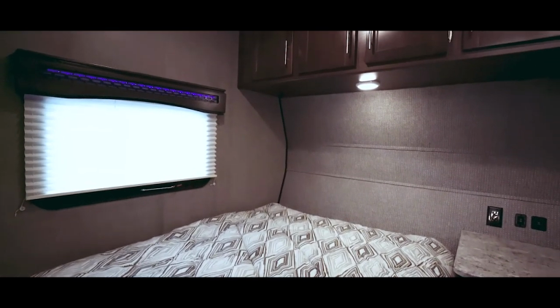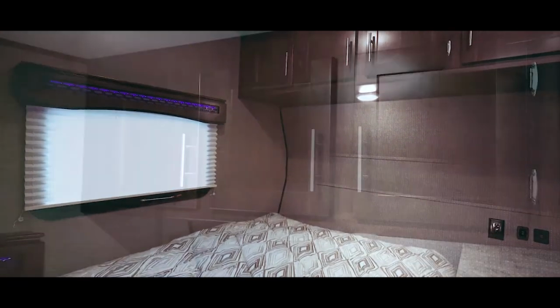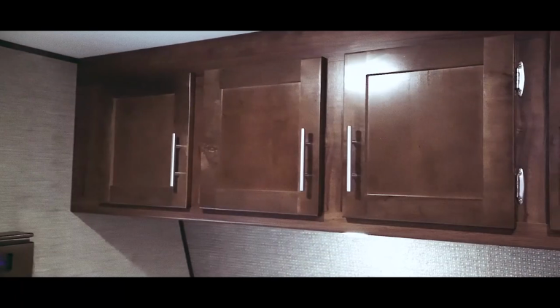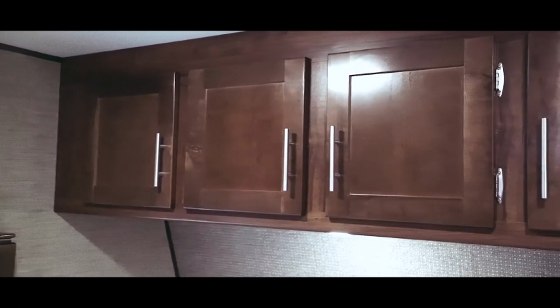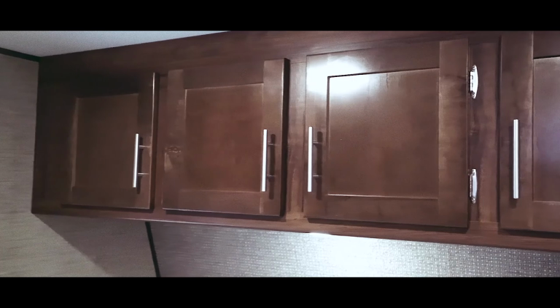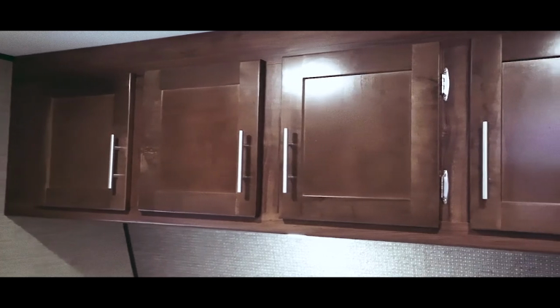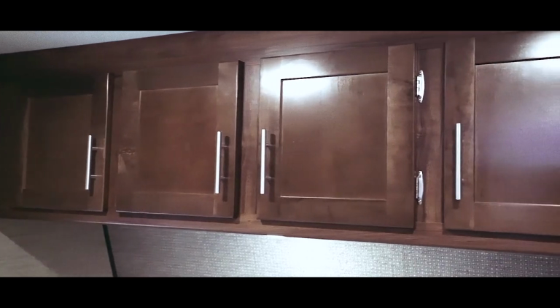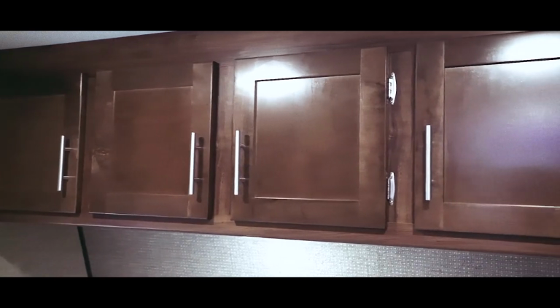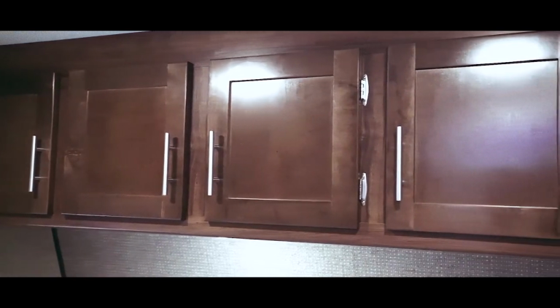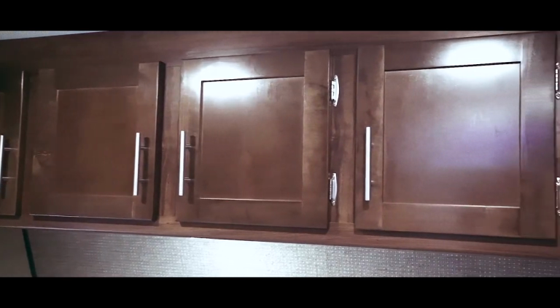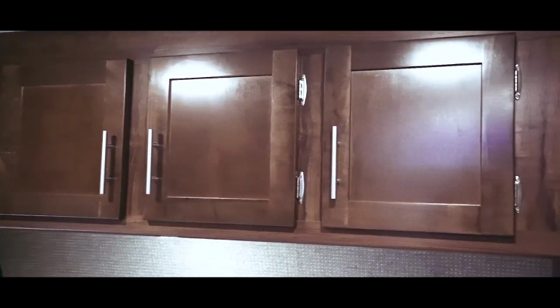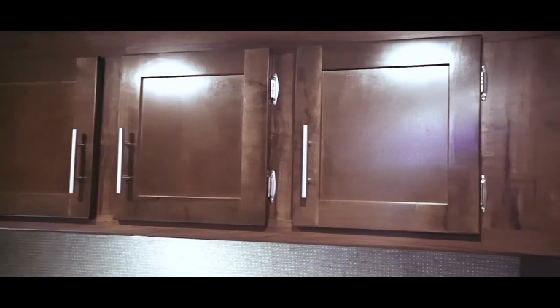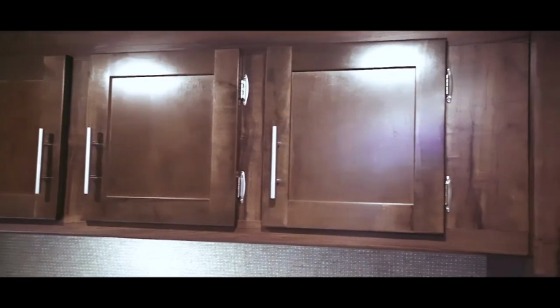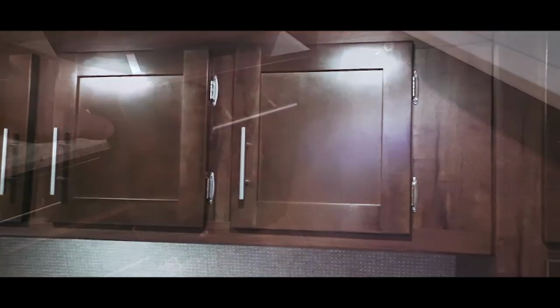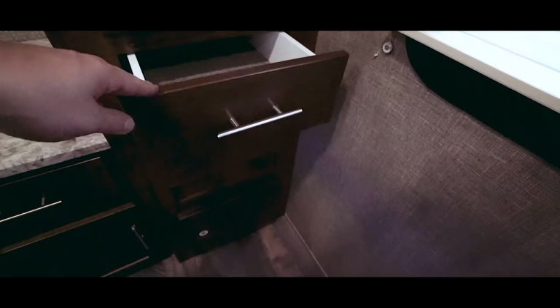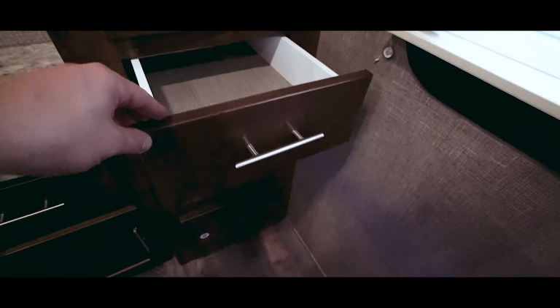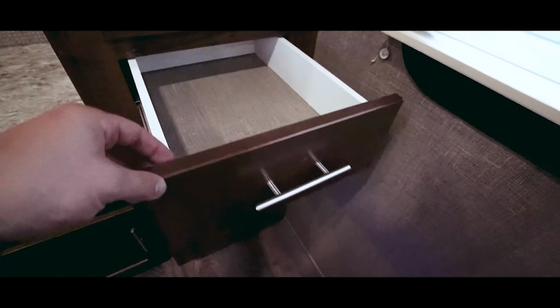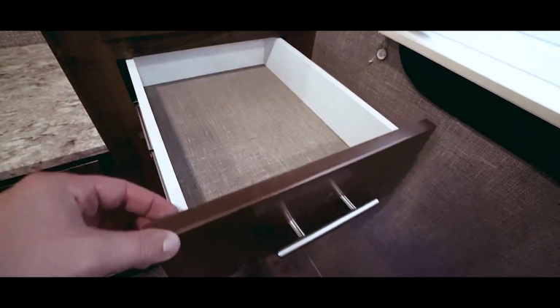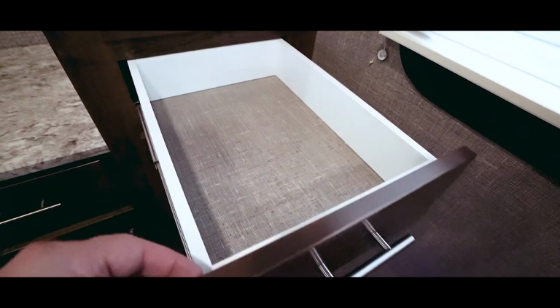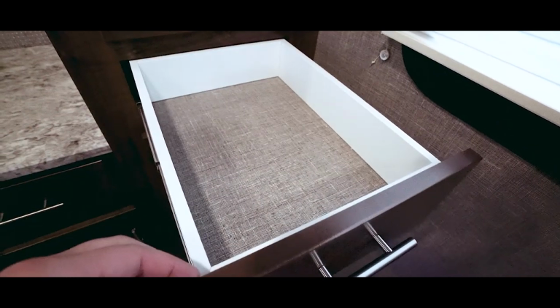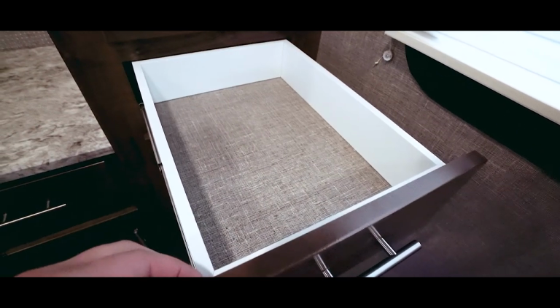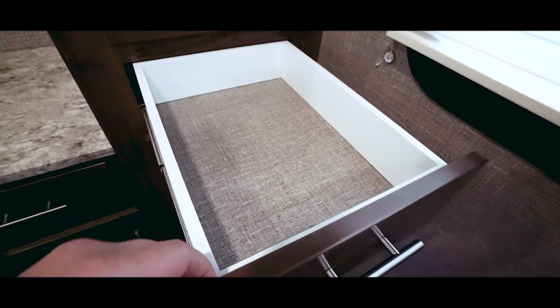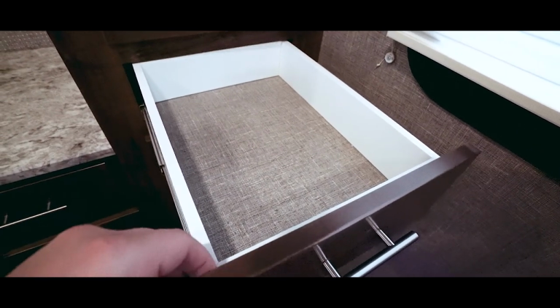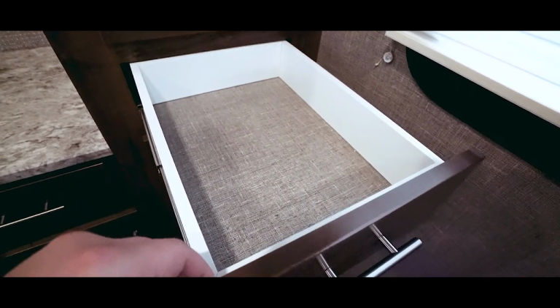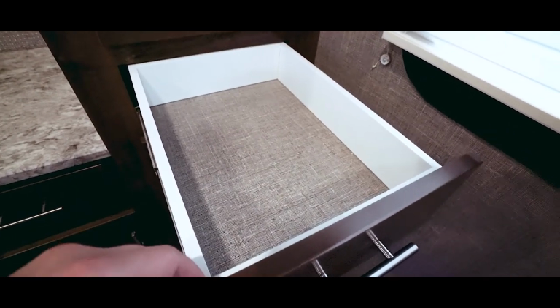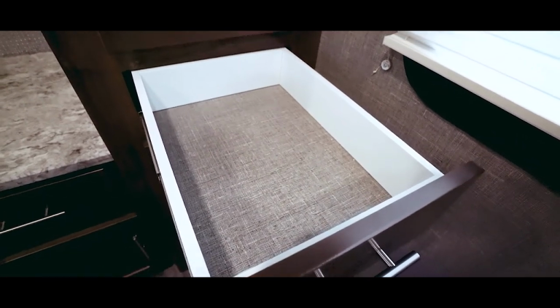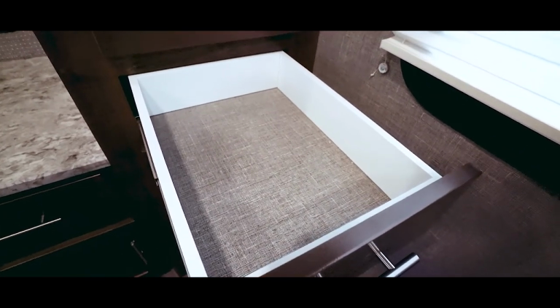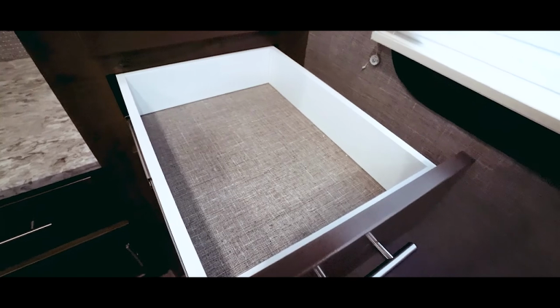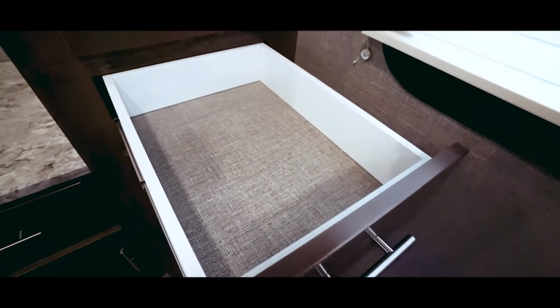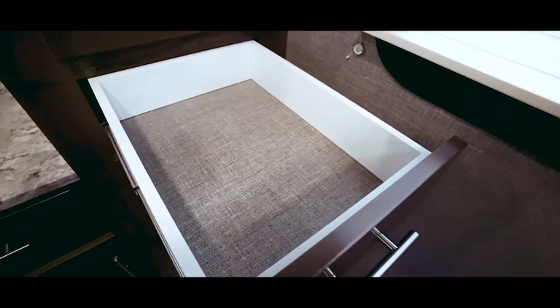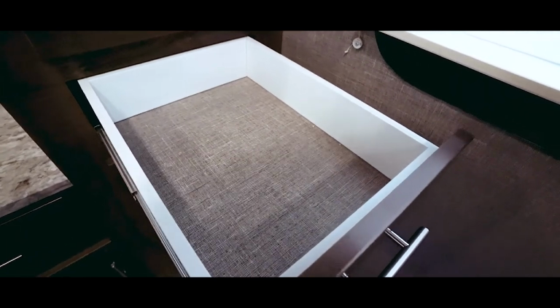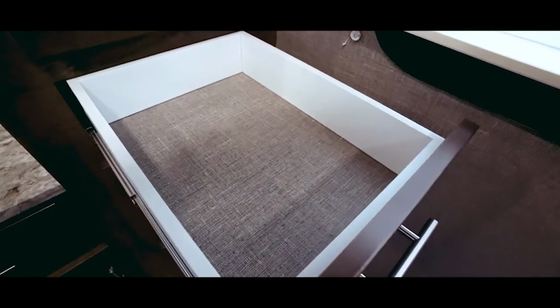Above the bed are a line of storage cupboards with modern hardware. The pull-out drawers feel sturdy and well-built — they have a lining which matches the wall texture, and they slide in and out easily.